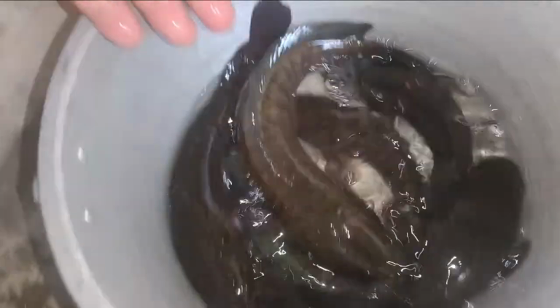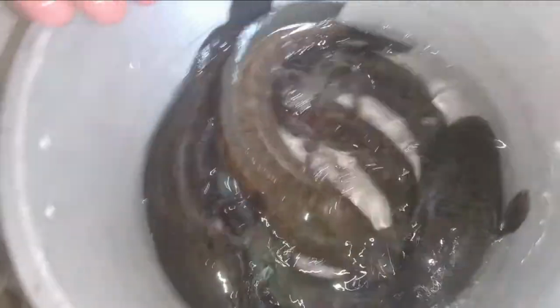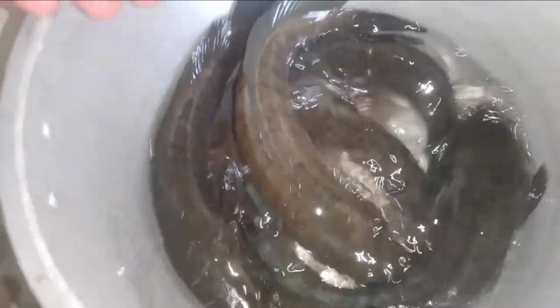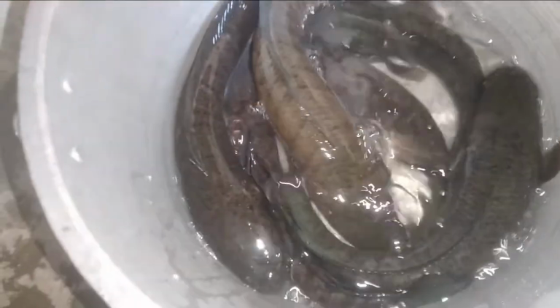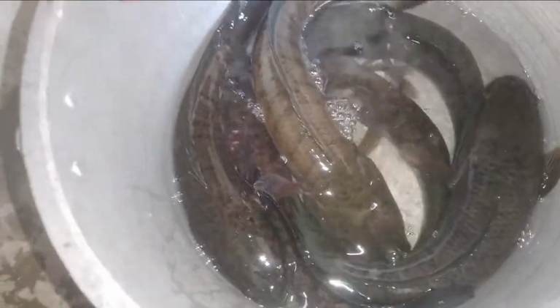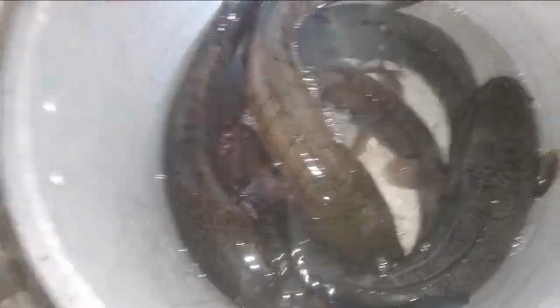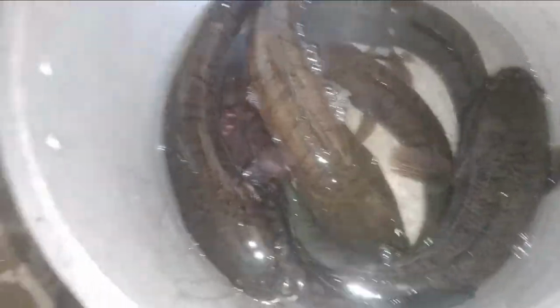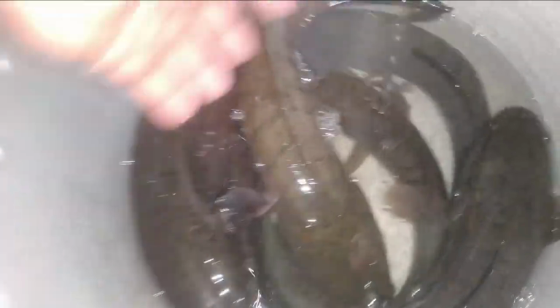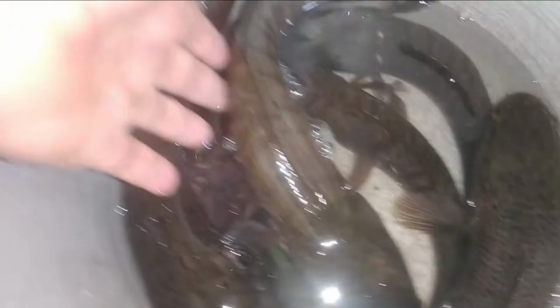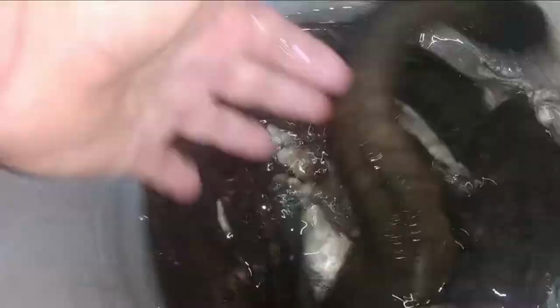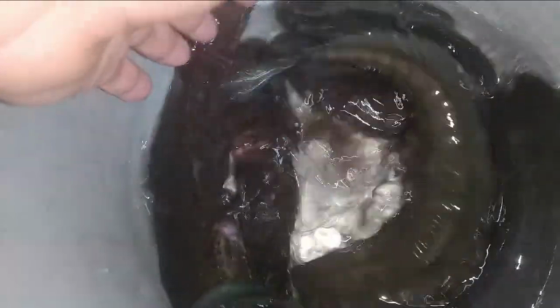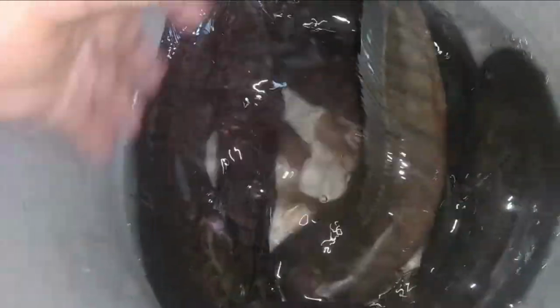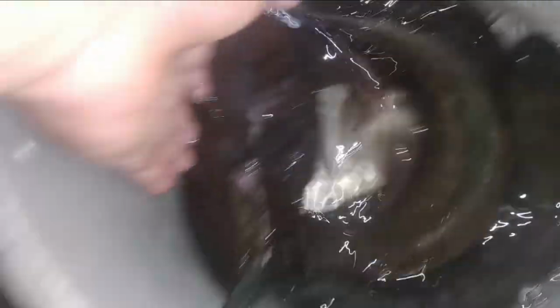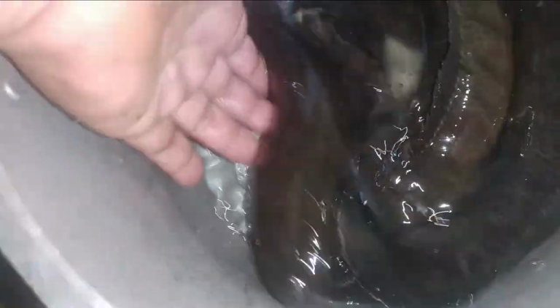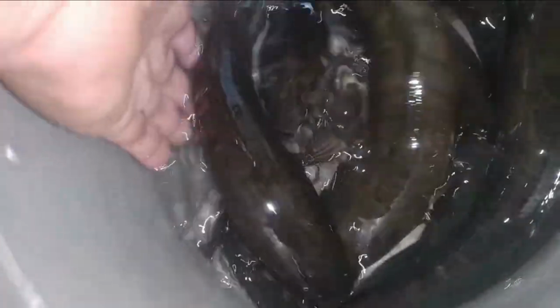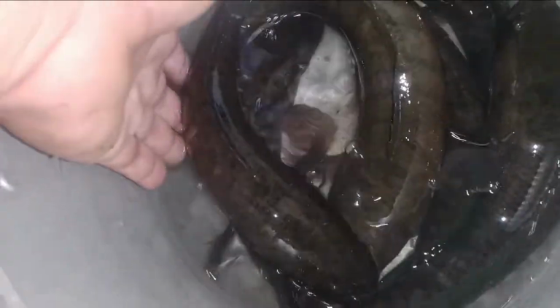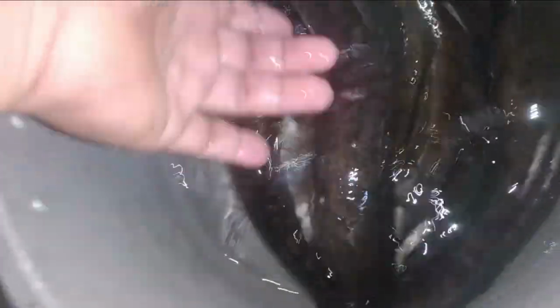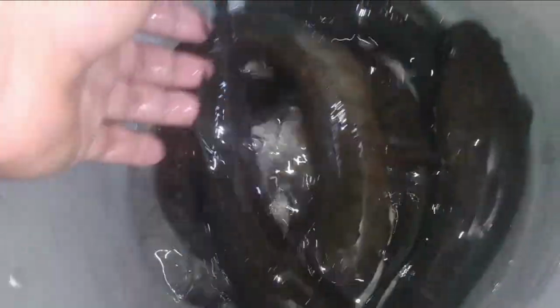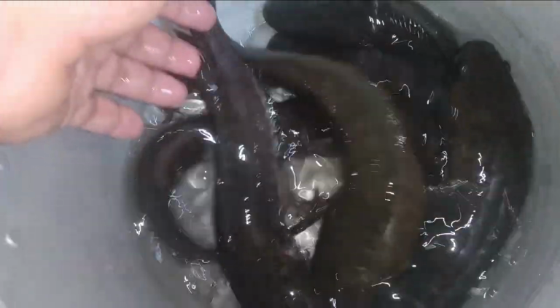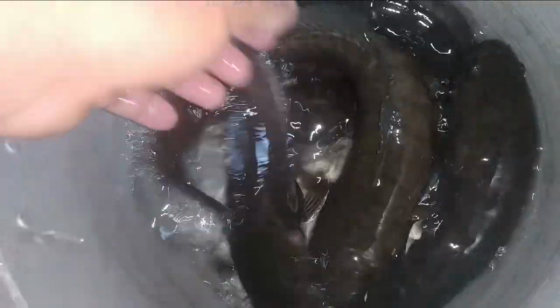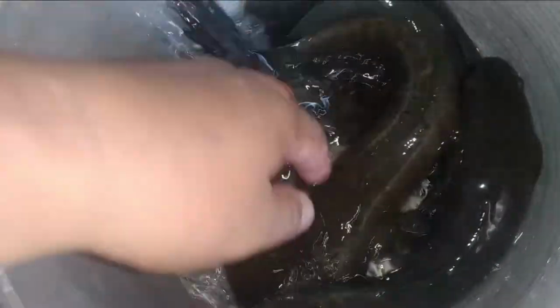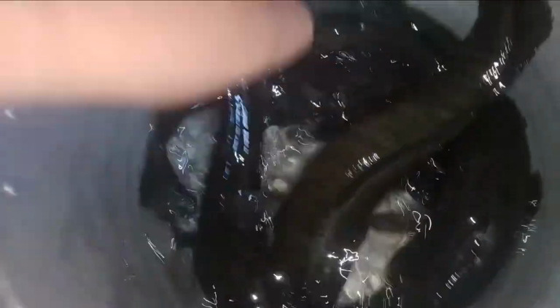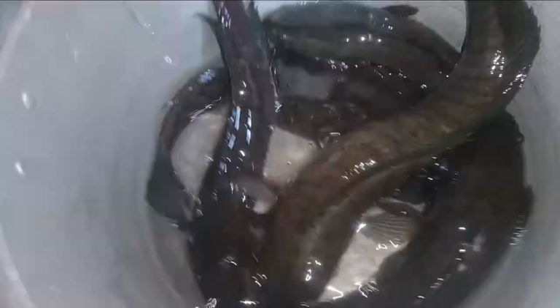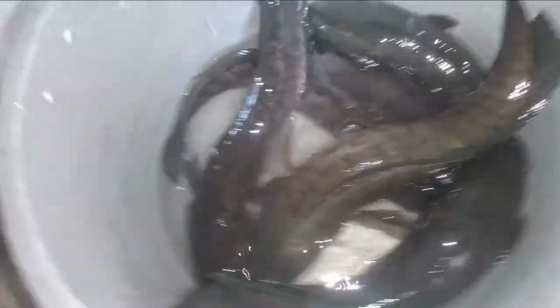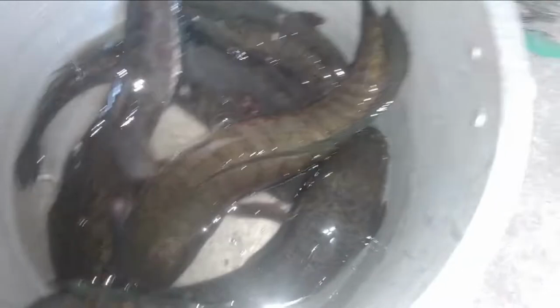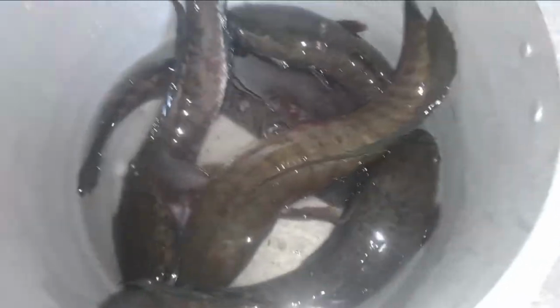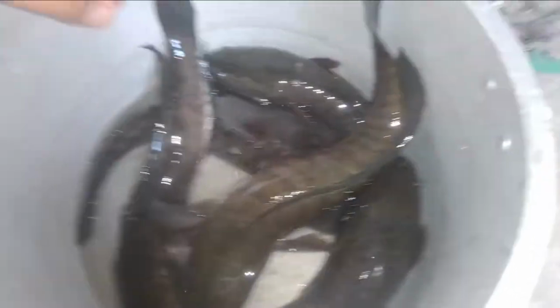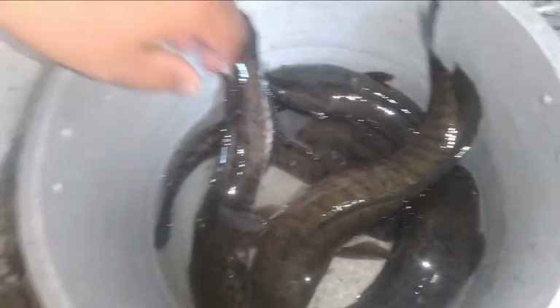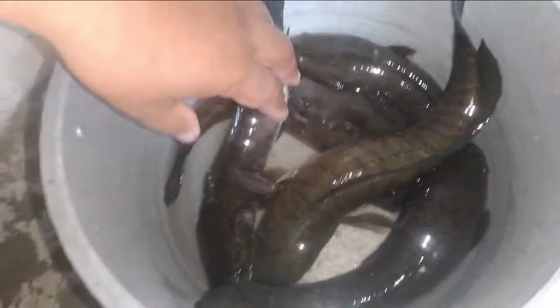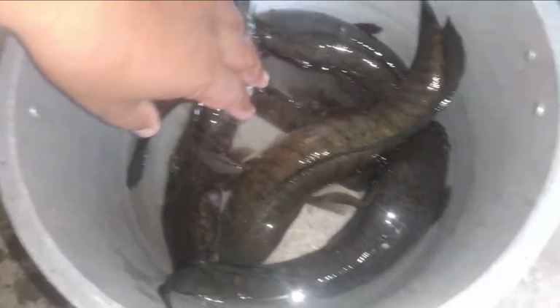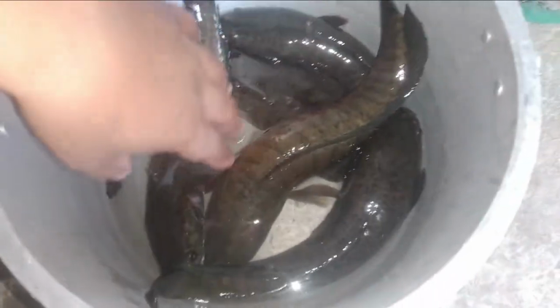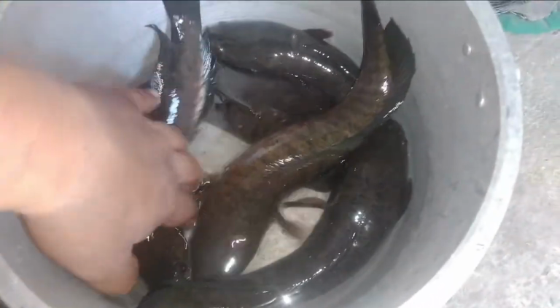Ang gagawin natin for today is ipitrito lang natin sya pero ng buhay. Ipitrito natin sya habang buhay sya.